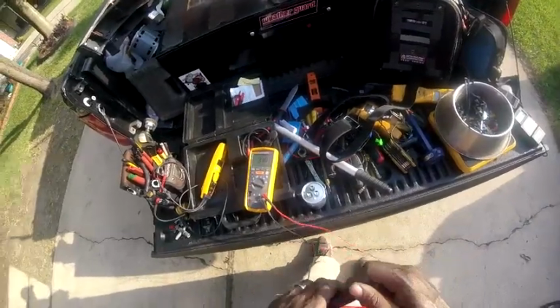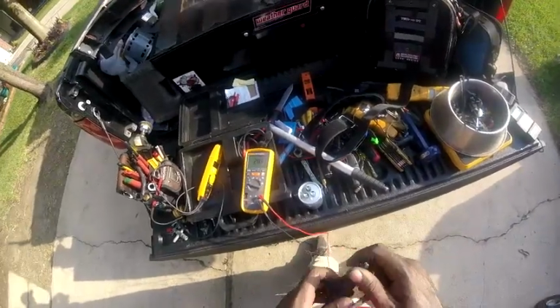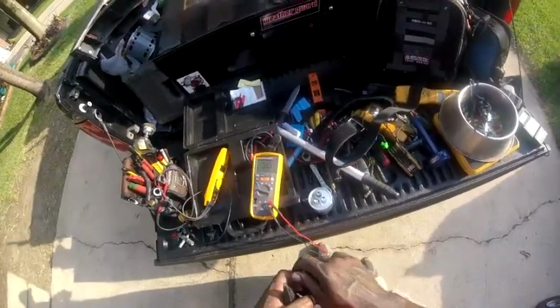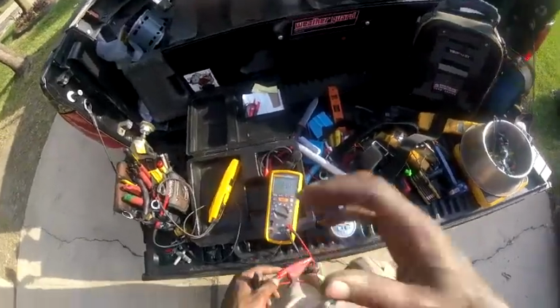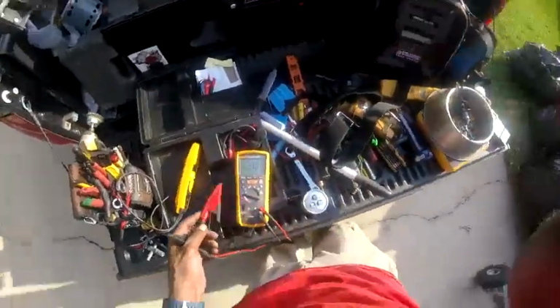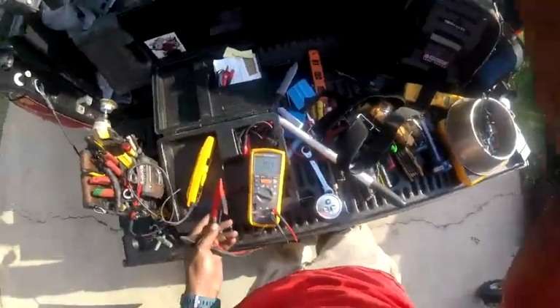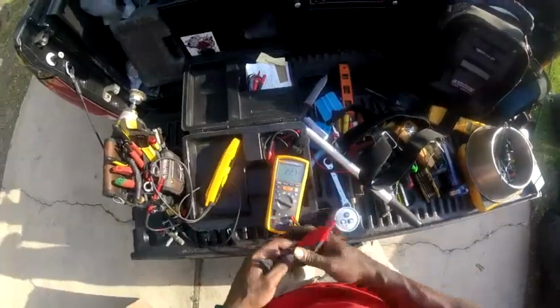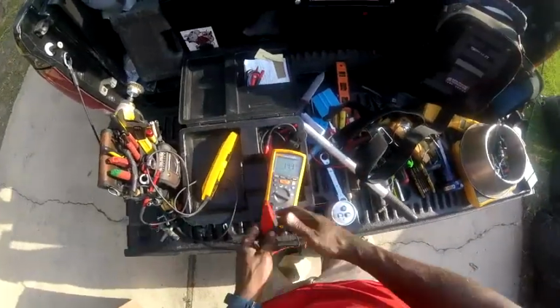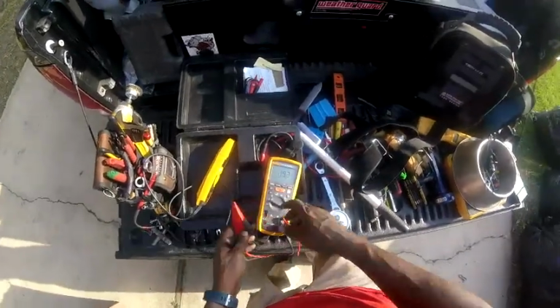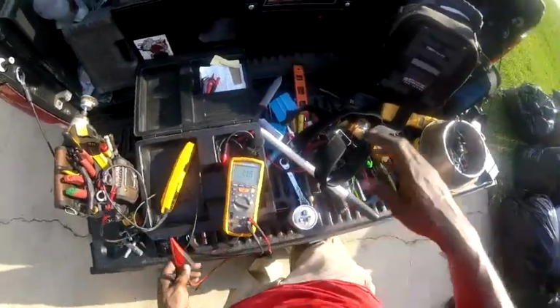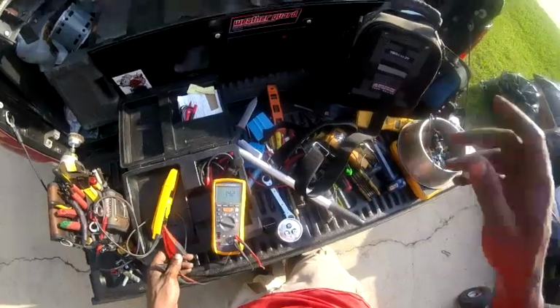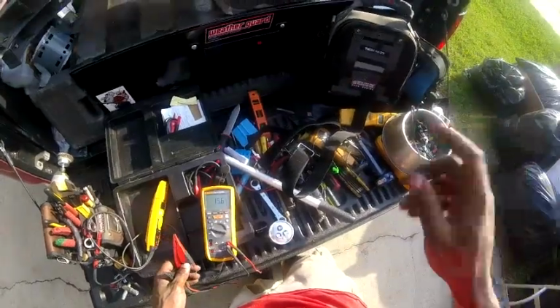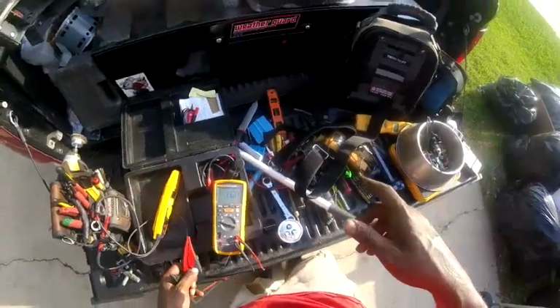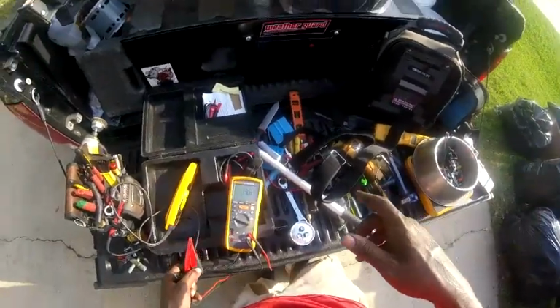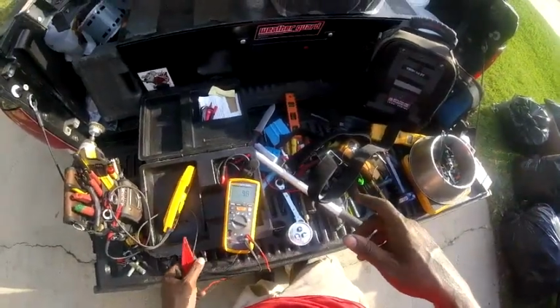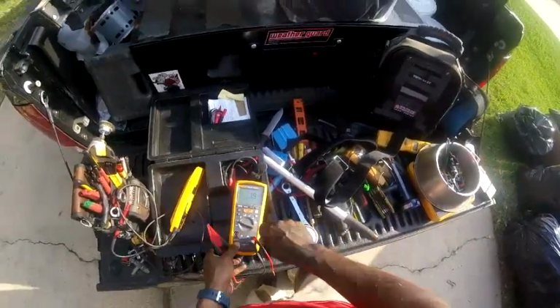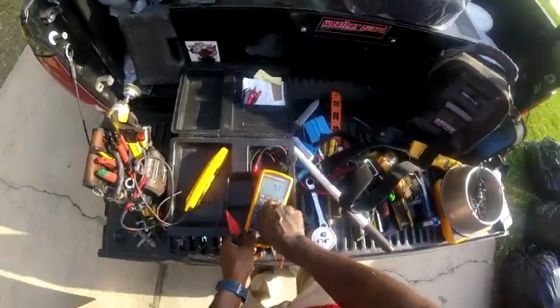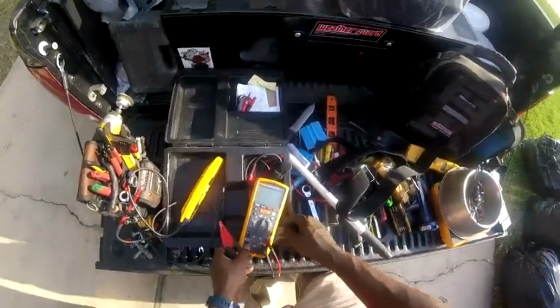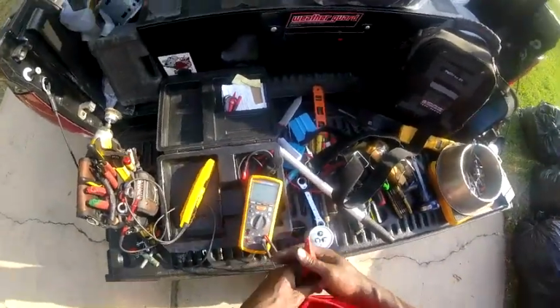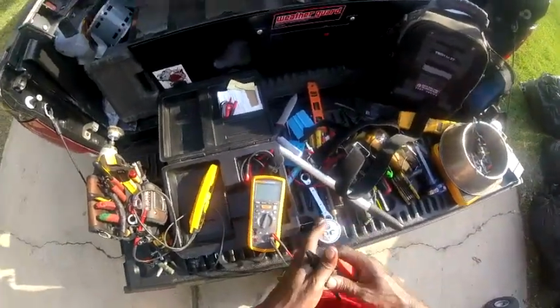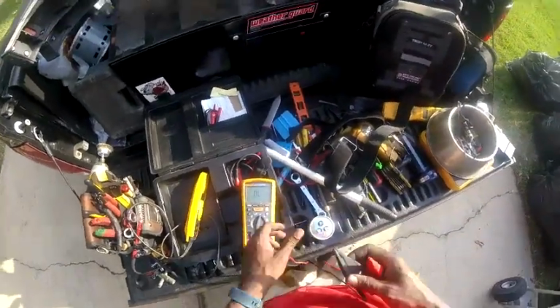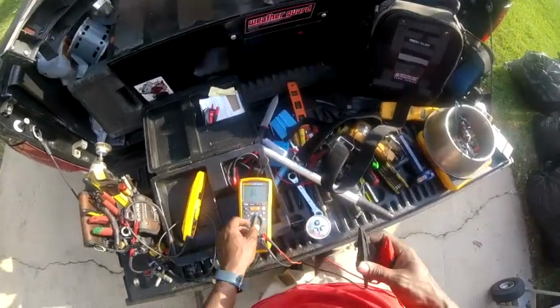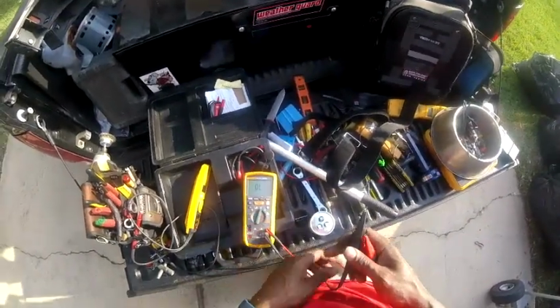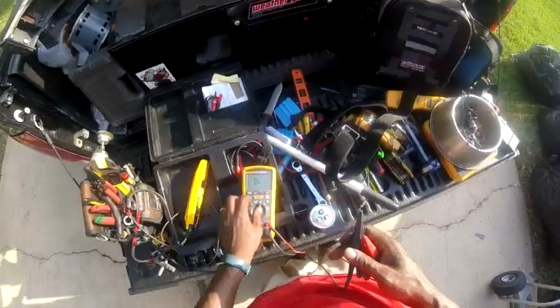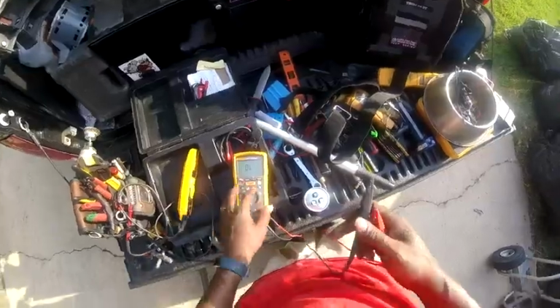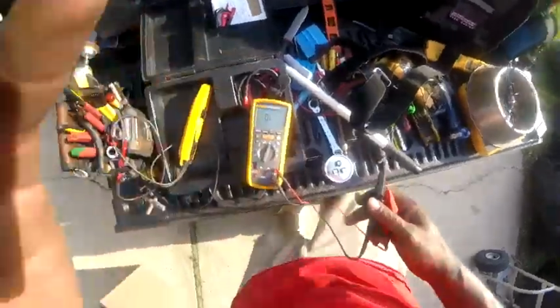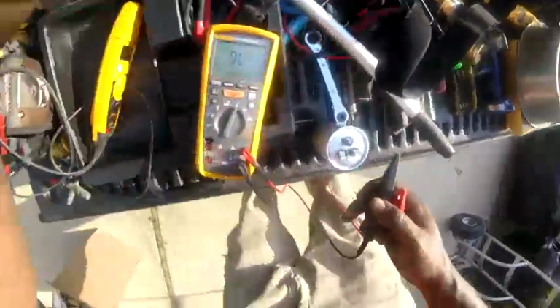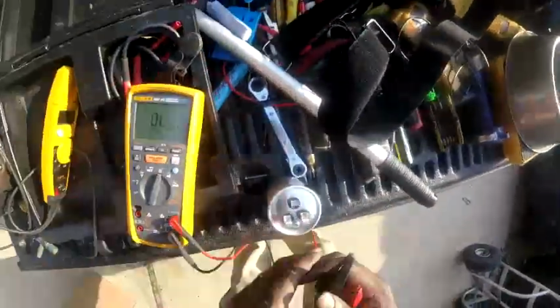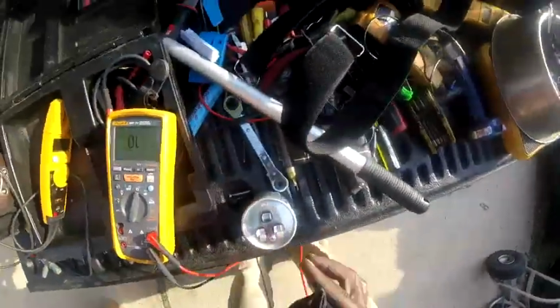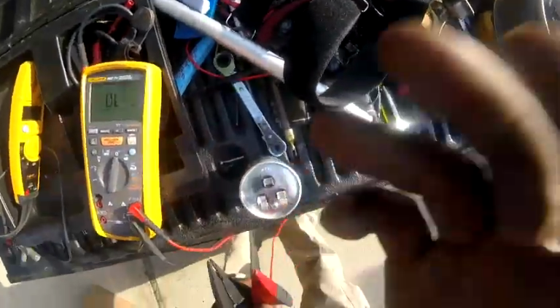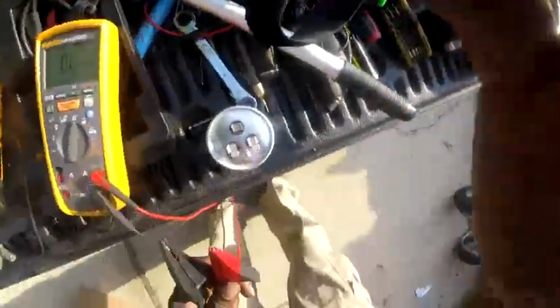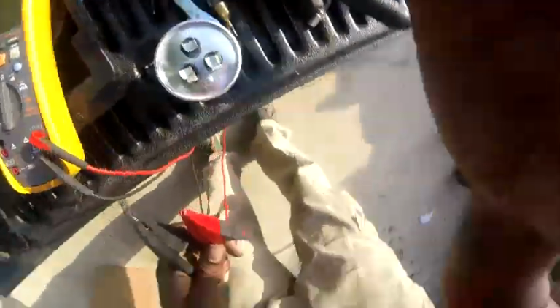I was getting 11 amps on two legs and 0.7 on the other leg. So I was like, let me check the capacitor.